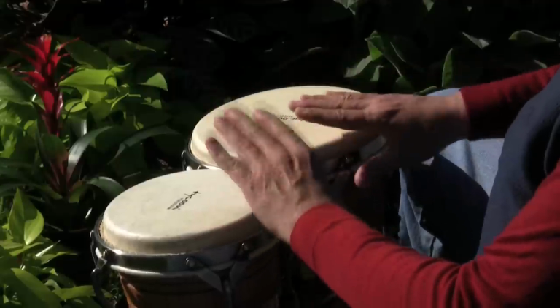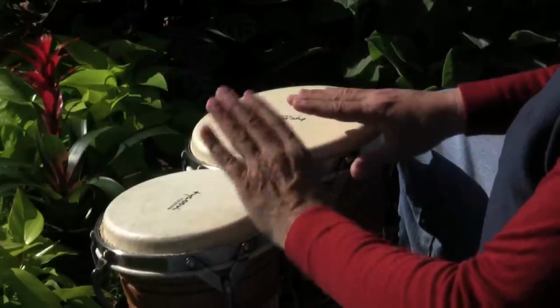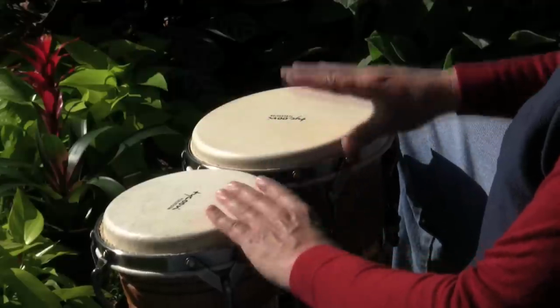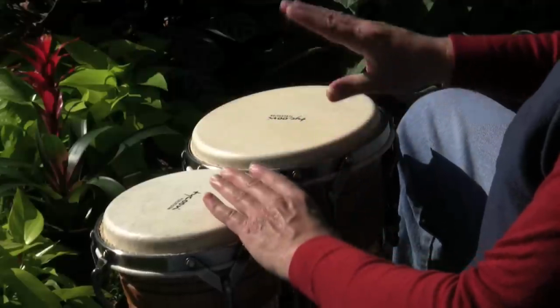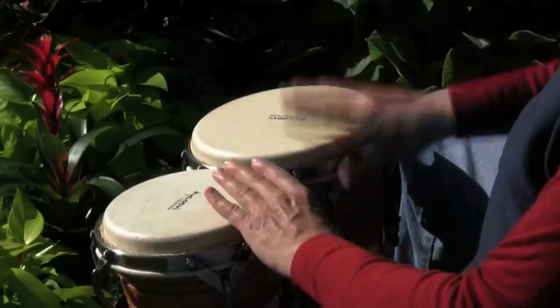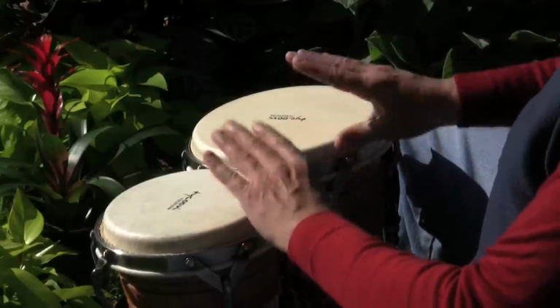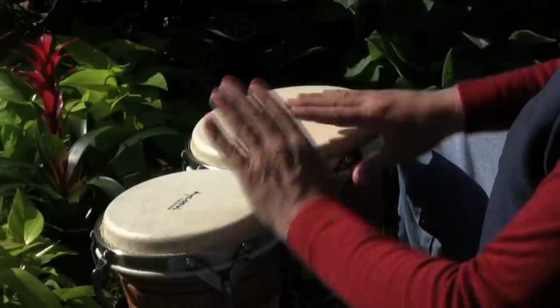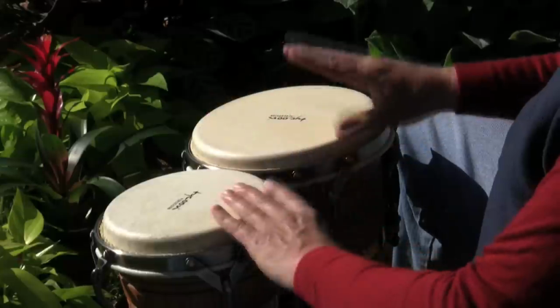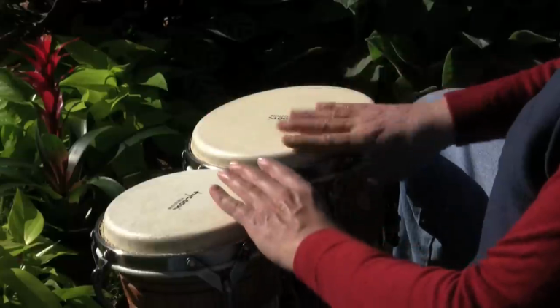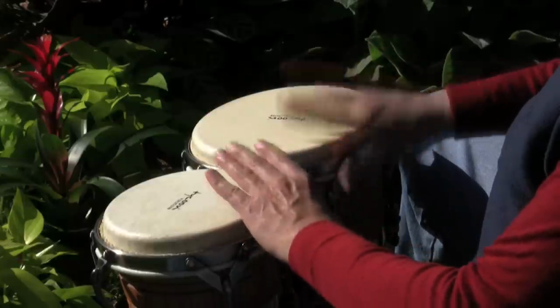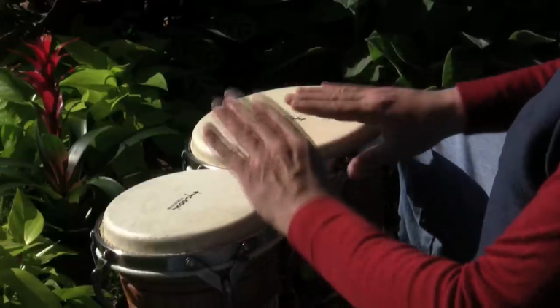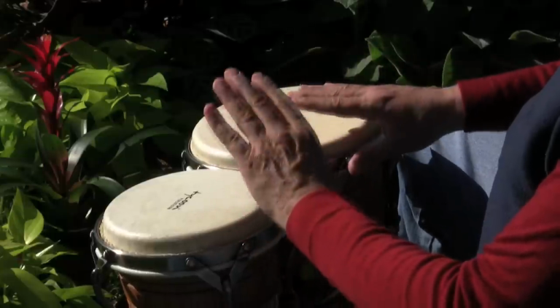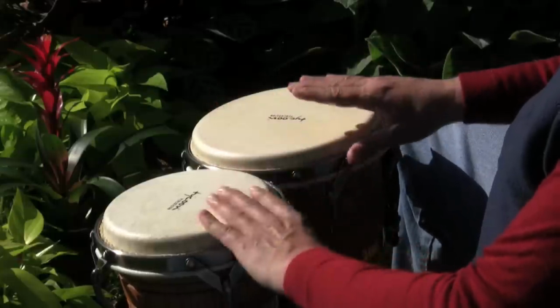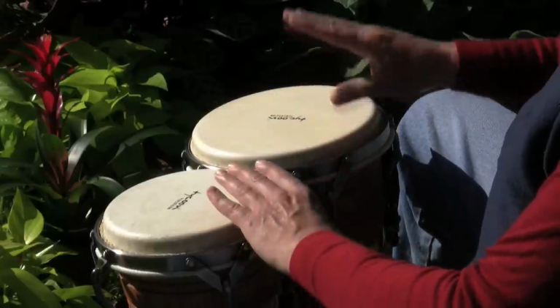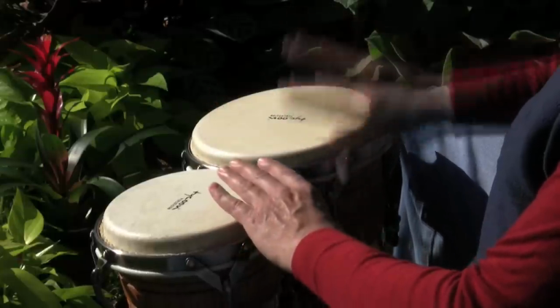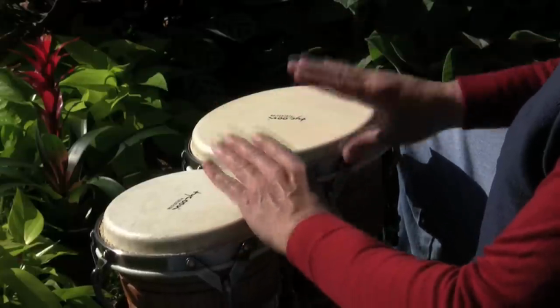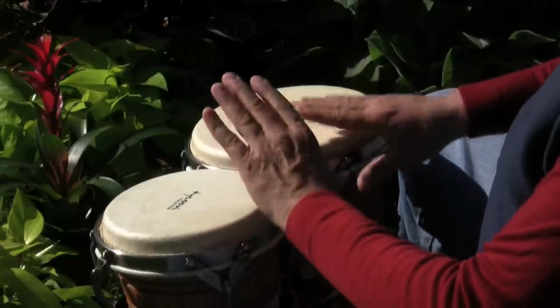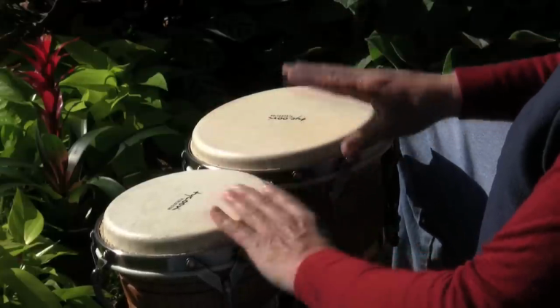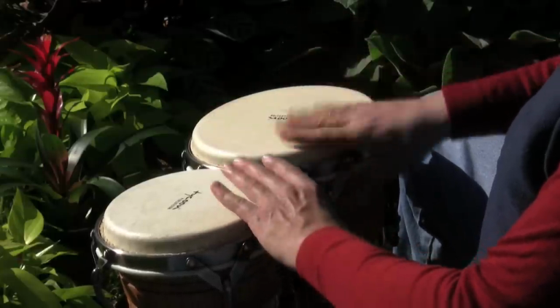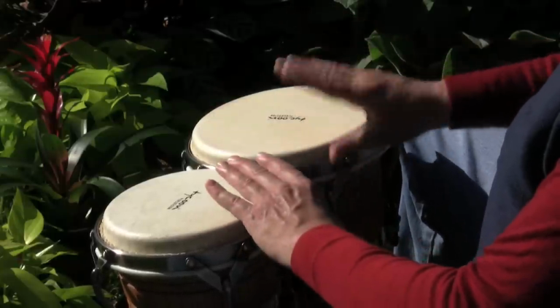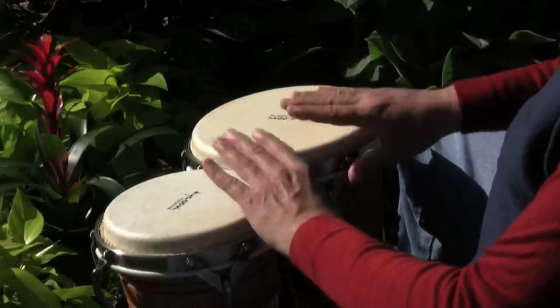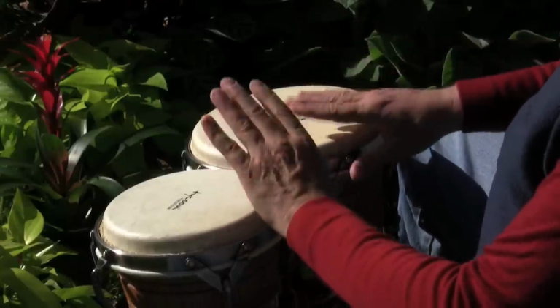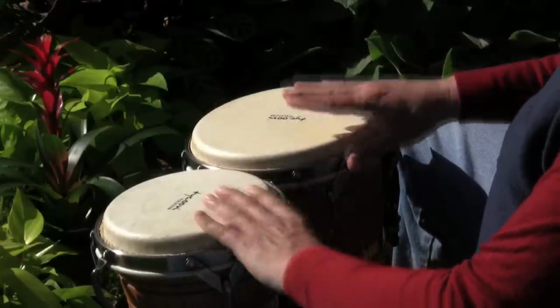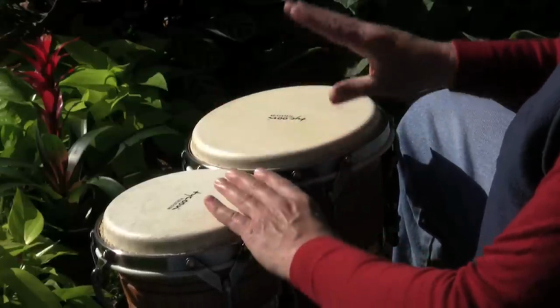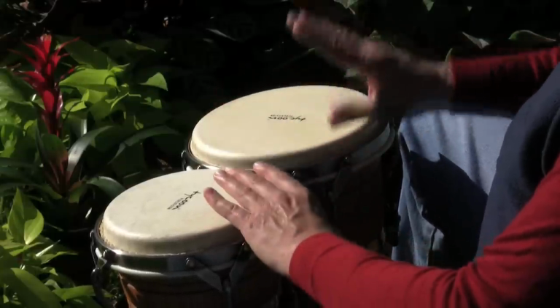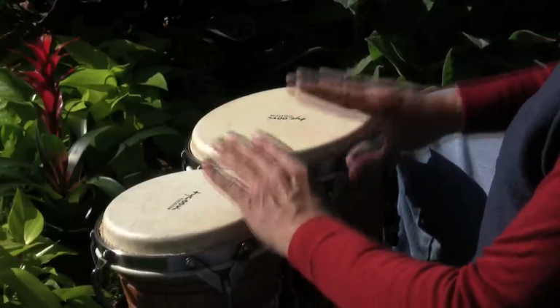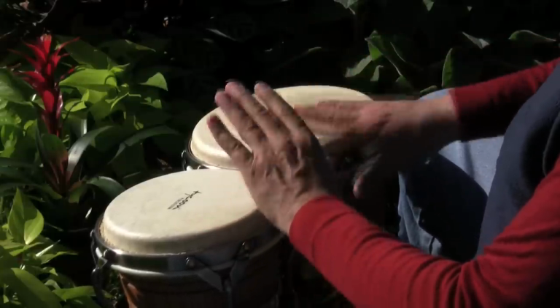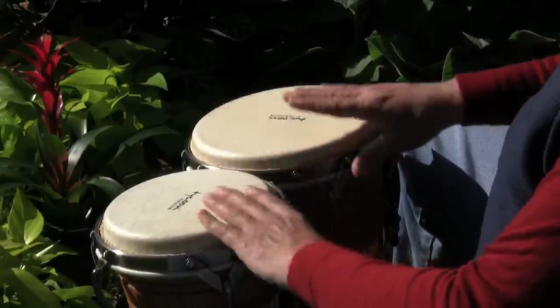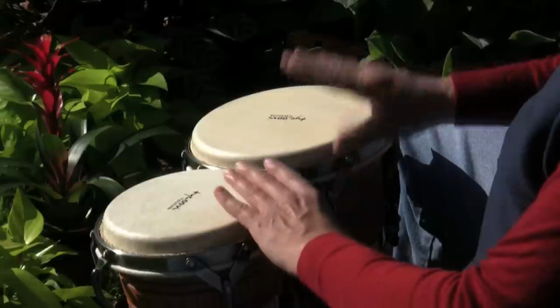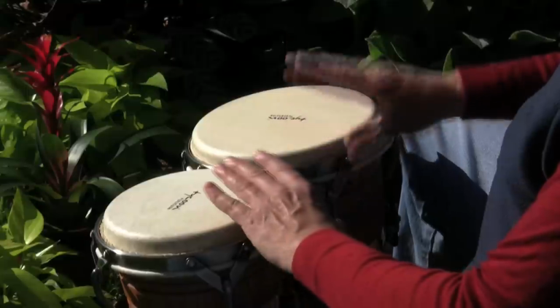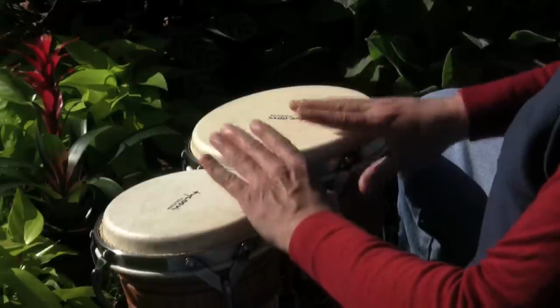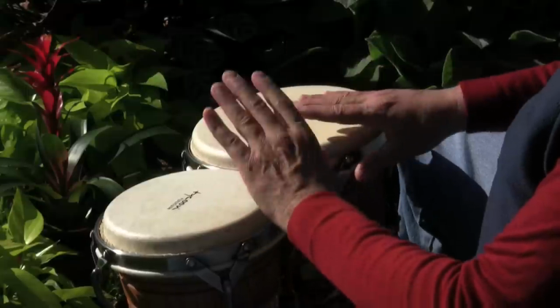Now you're playing the bongos like a drum set. Your right hand plays the bass drum and your left hand plays the snare drum, so your left hand gets all the back beats.